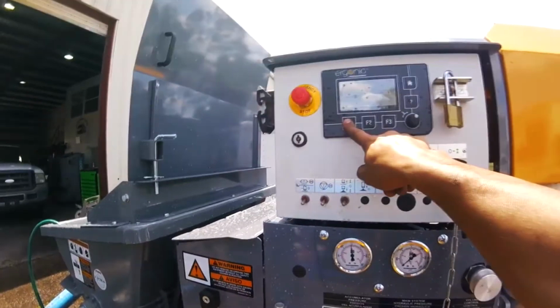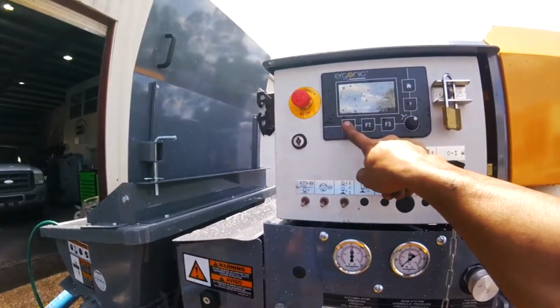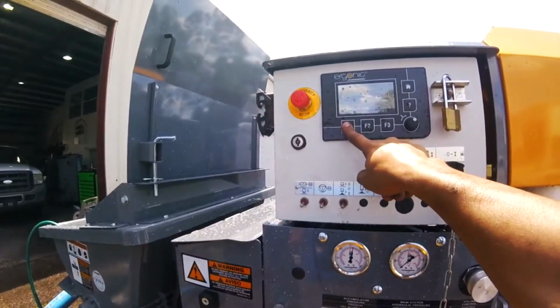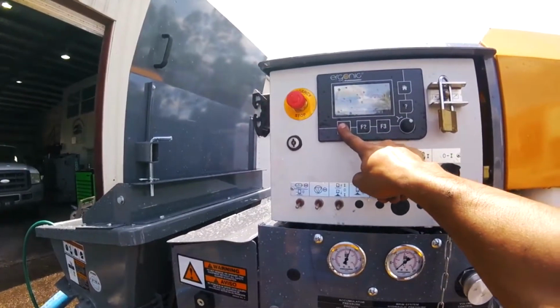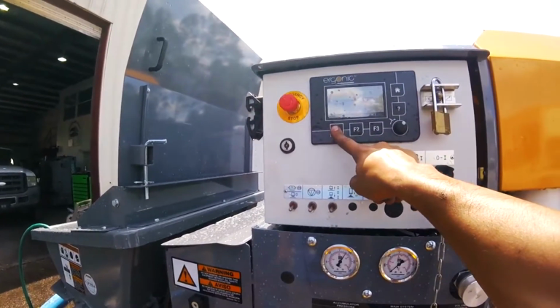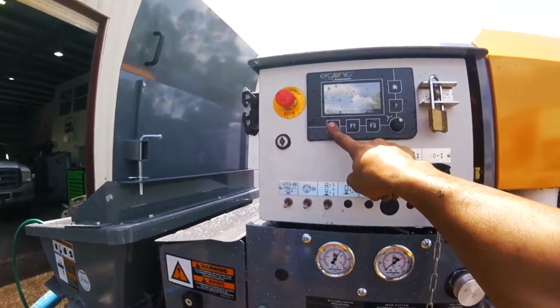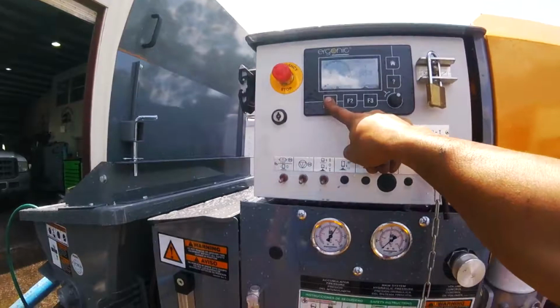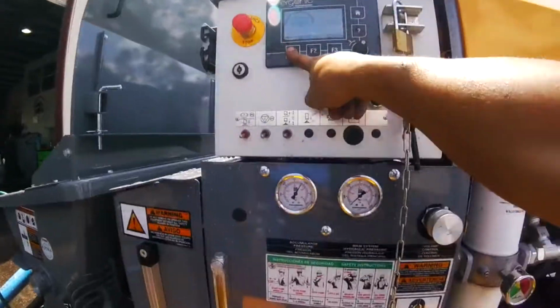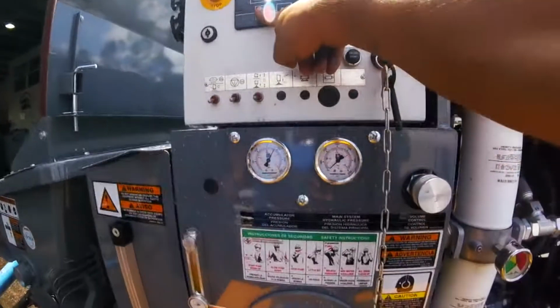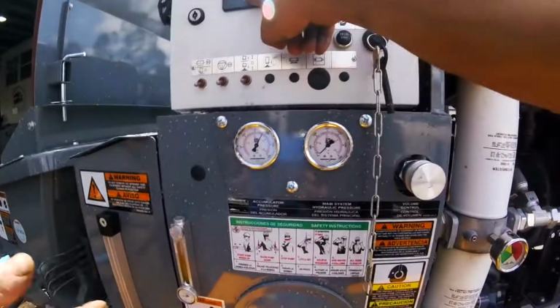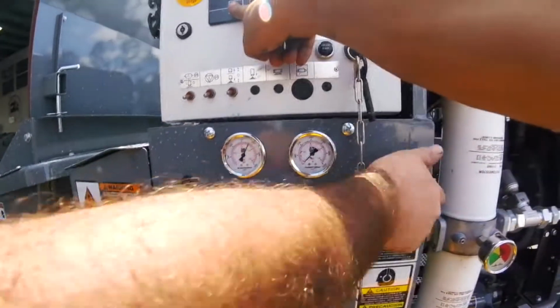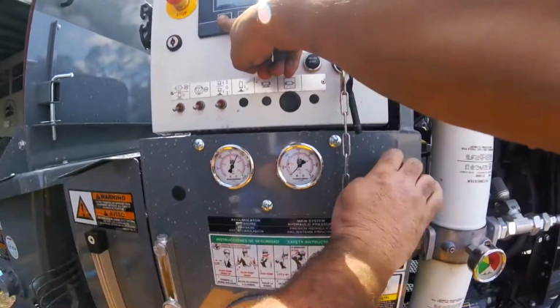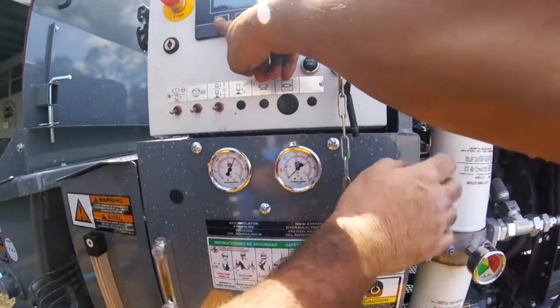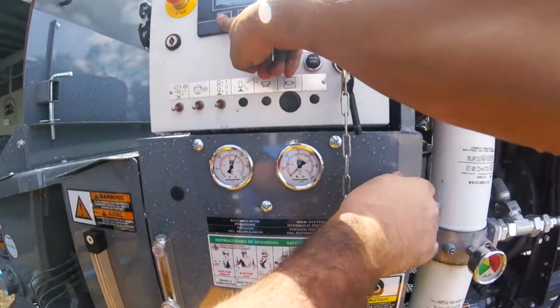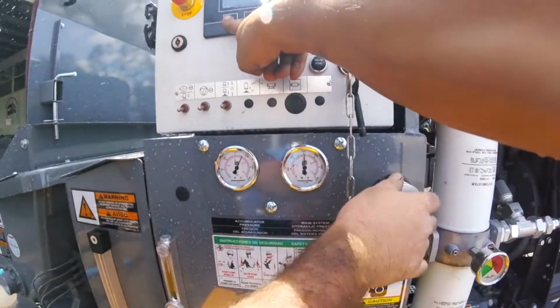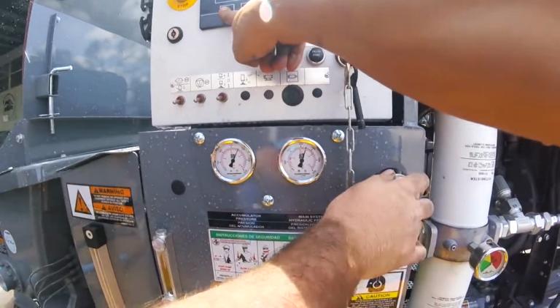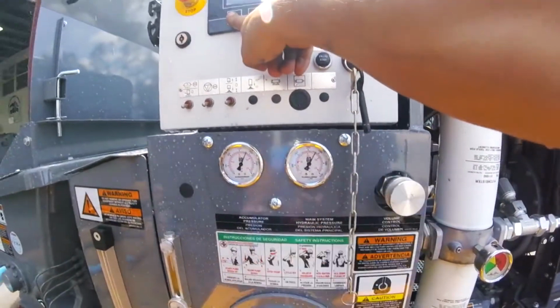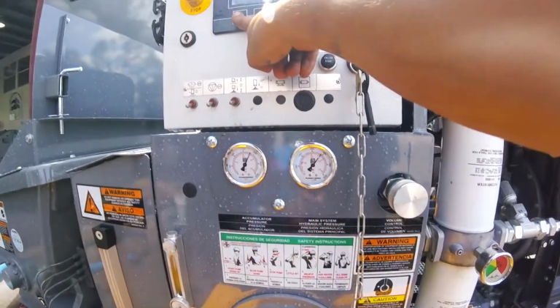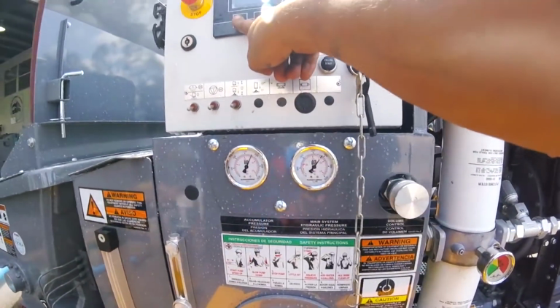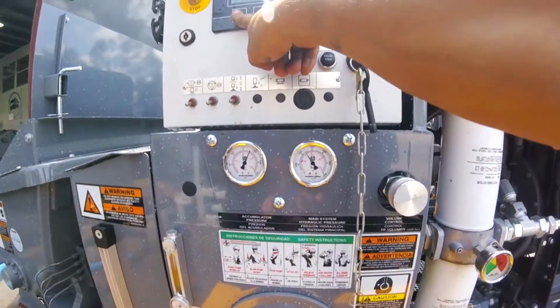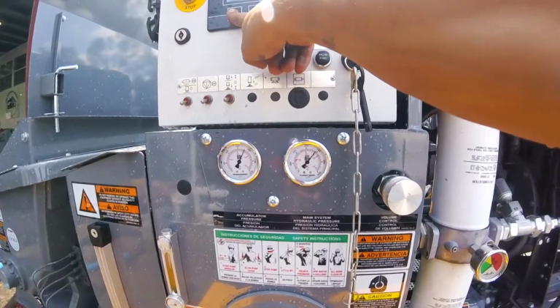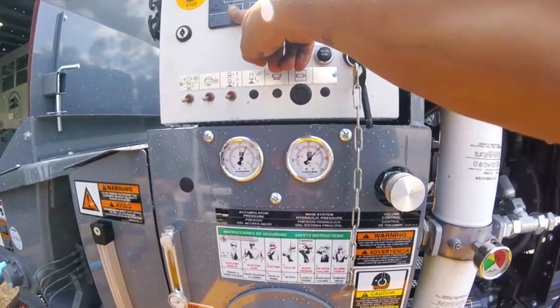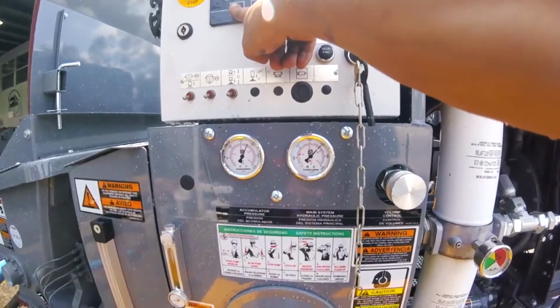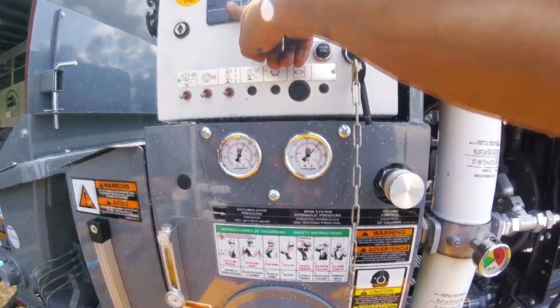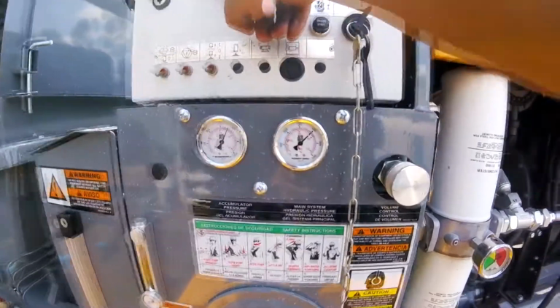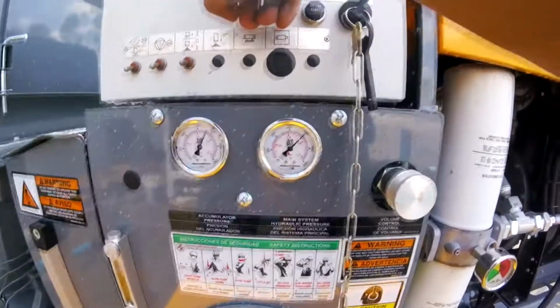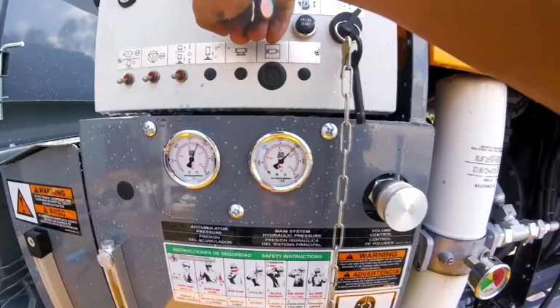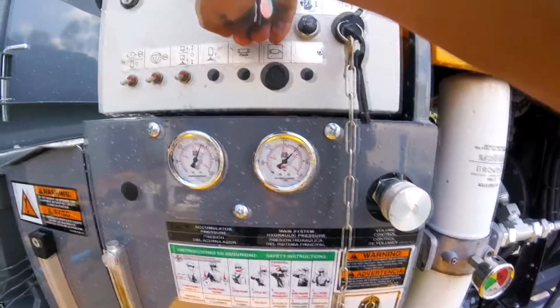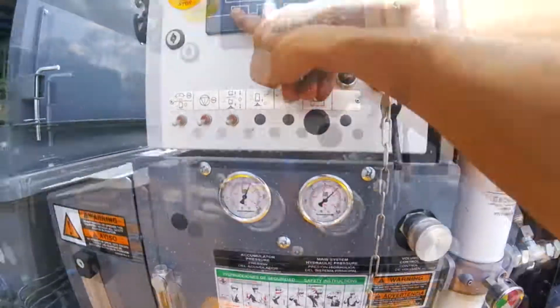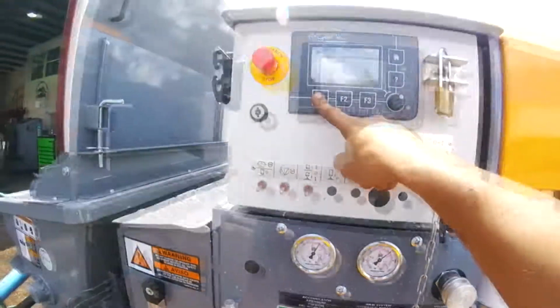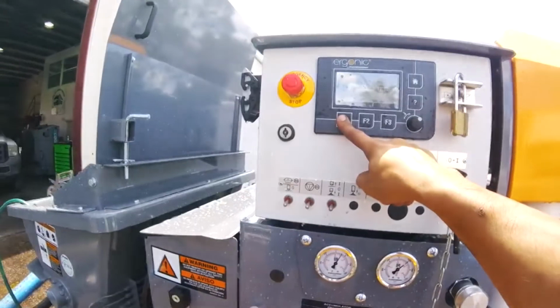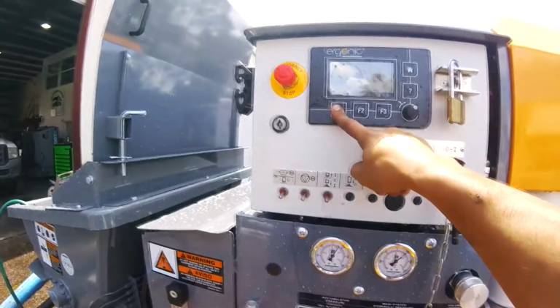Pressure it out. There you go. Beautiful.